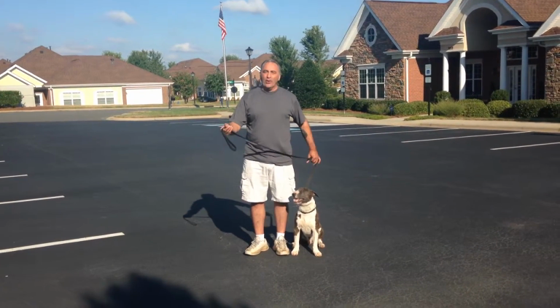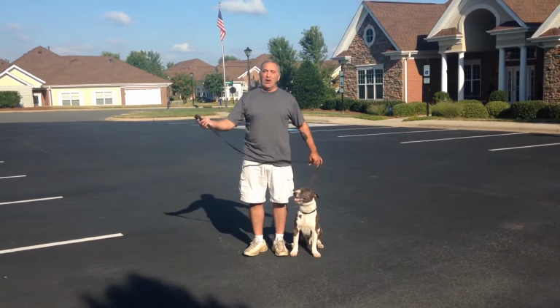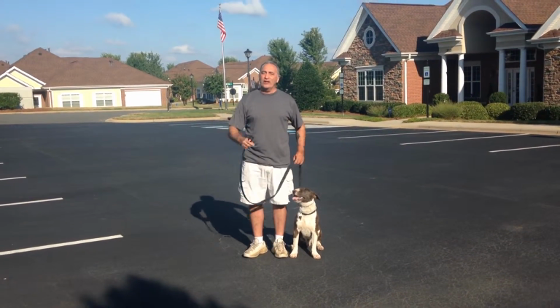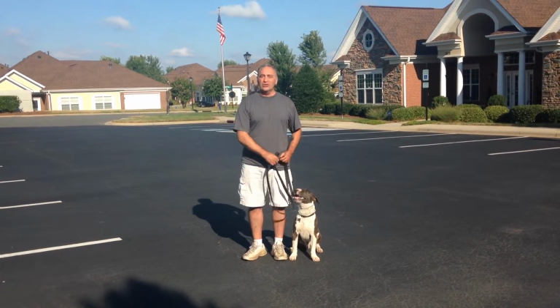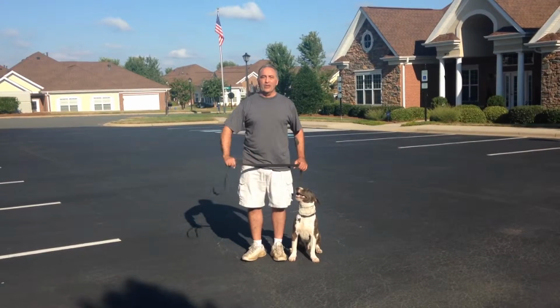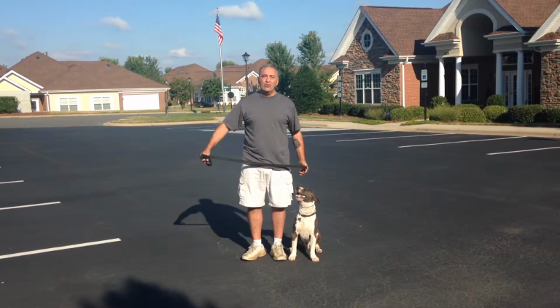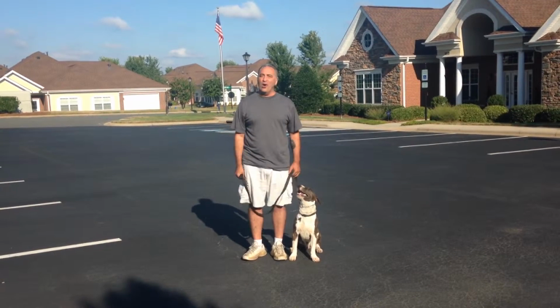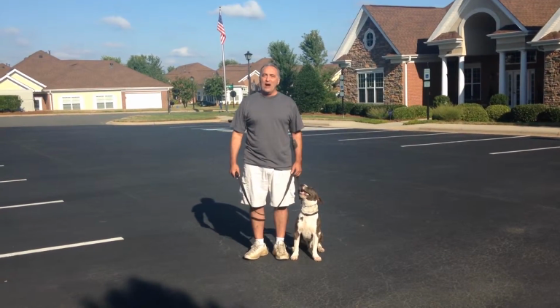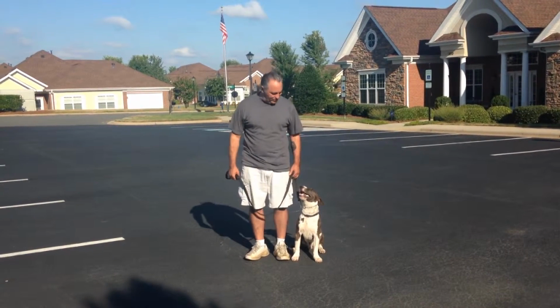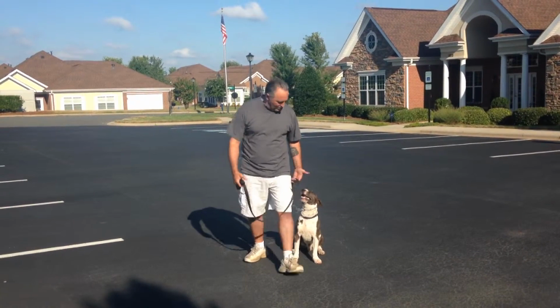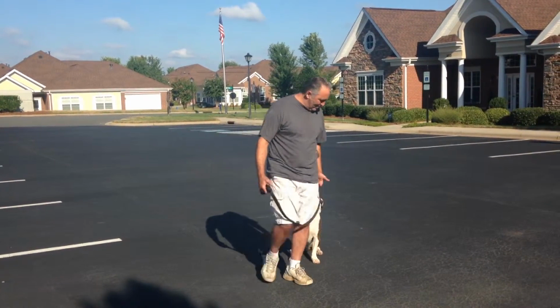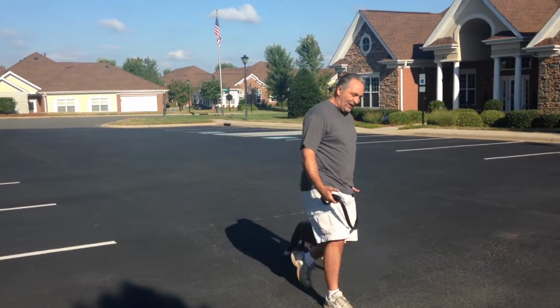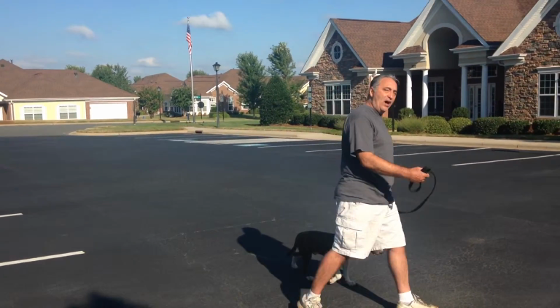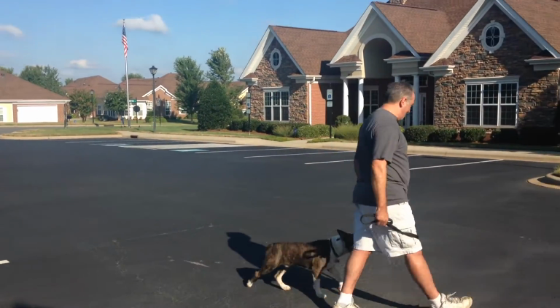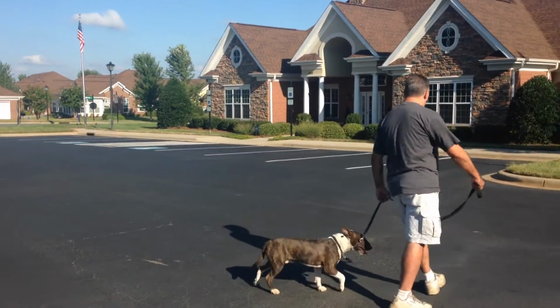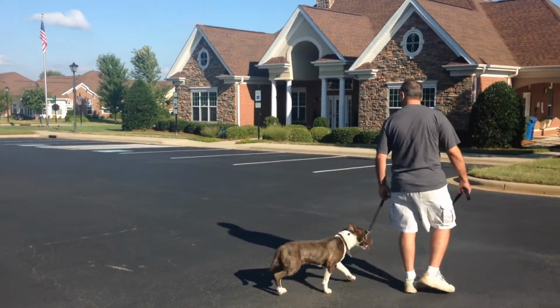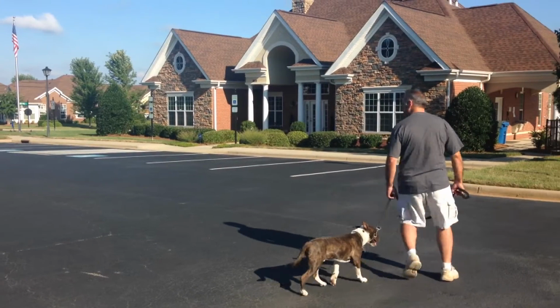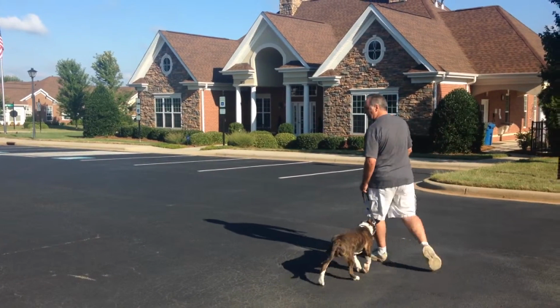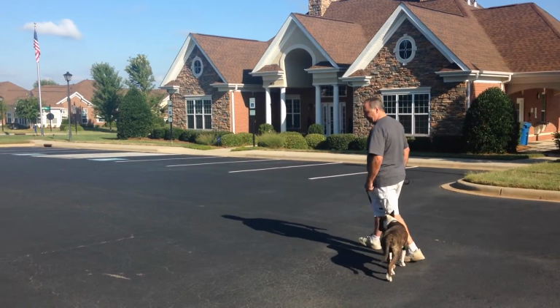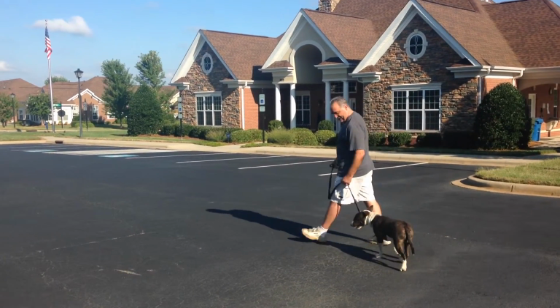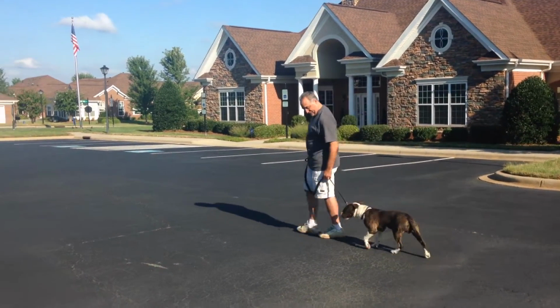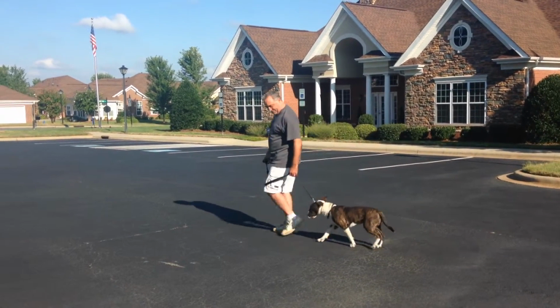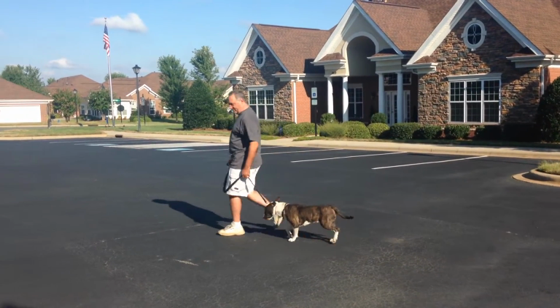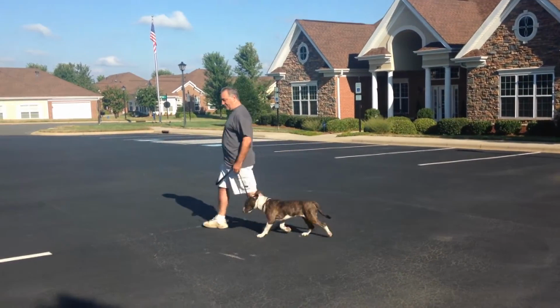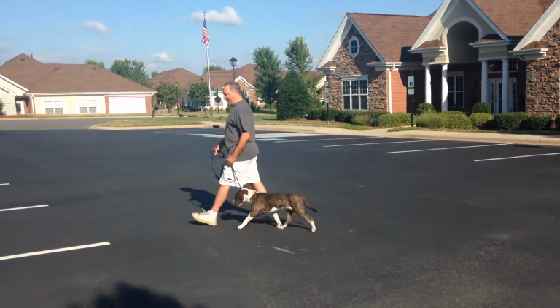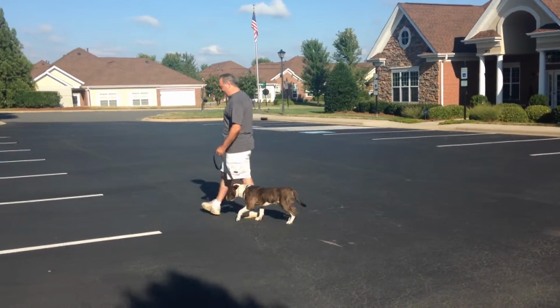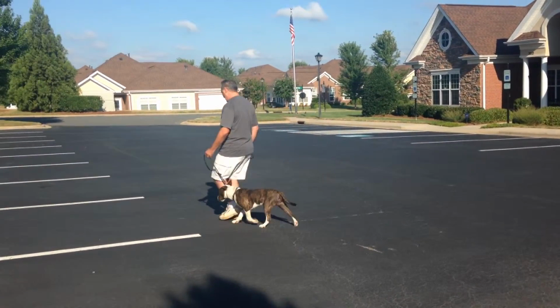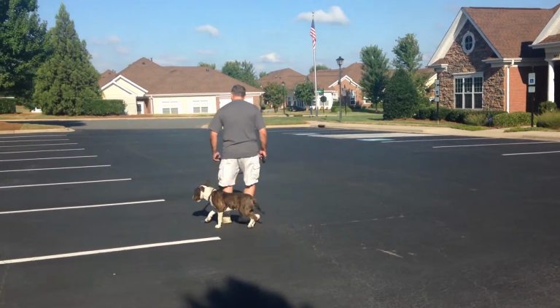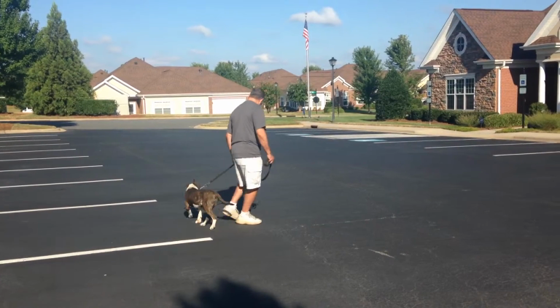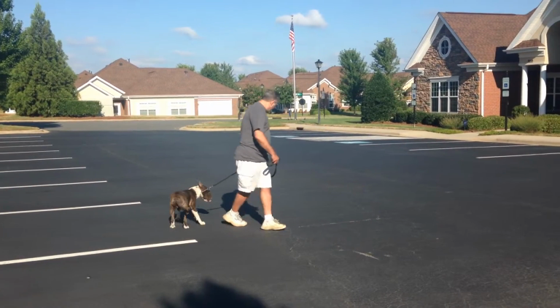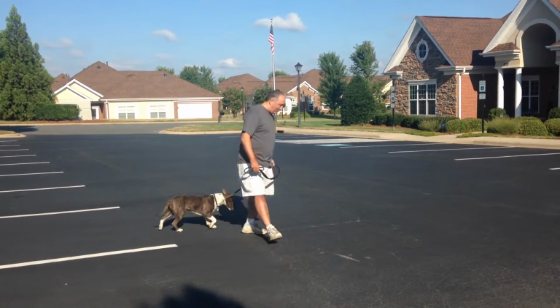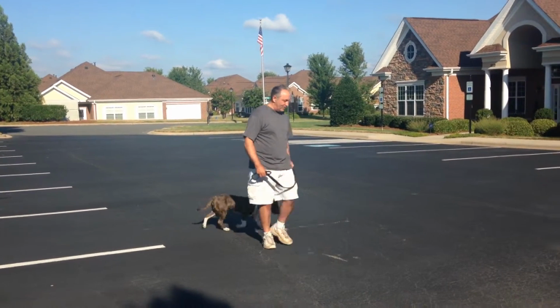When you take off walking, just tell him to heel. He'll fall right out with you. Heel, and just go. Your left and right turns — heel, come on, keep him up there. Good boy, come on.